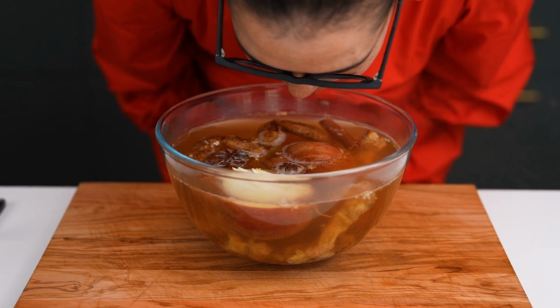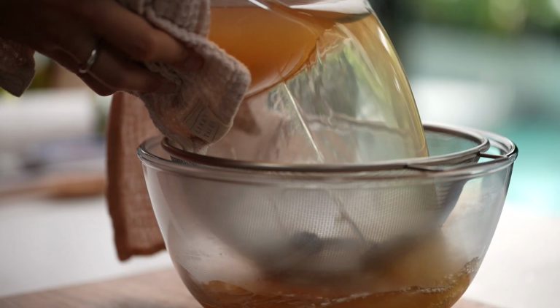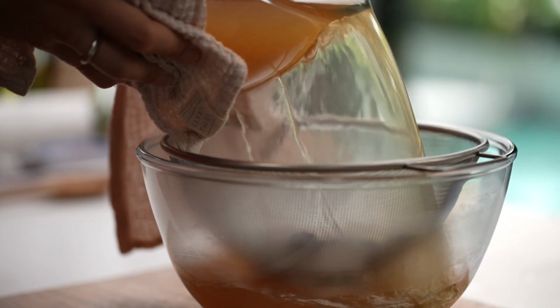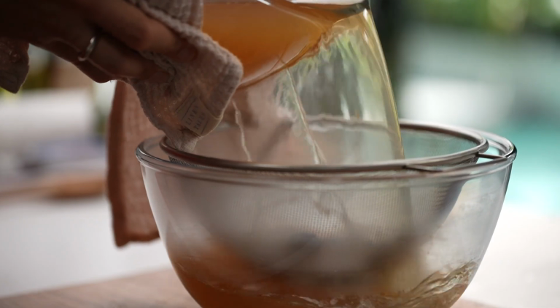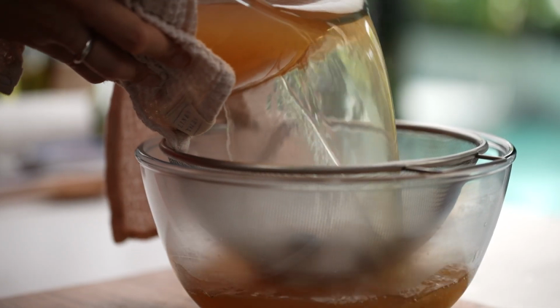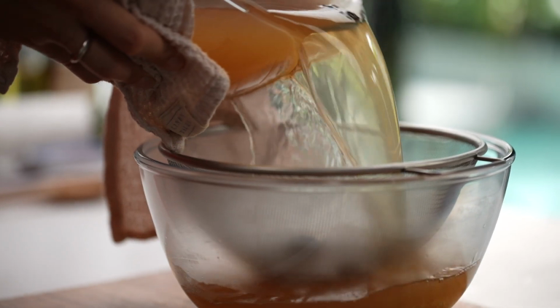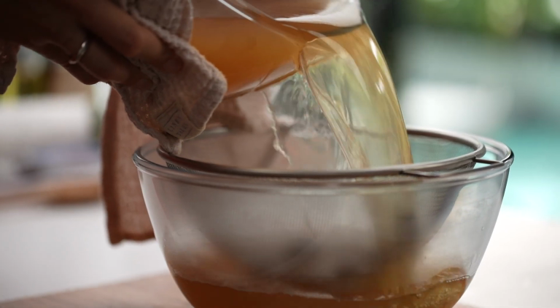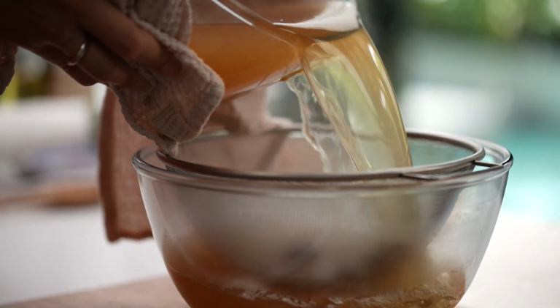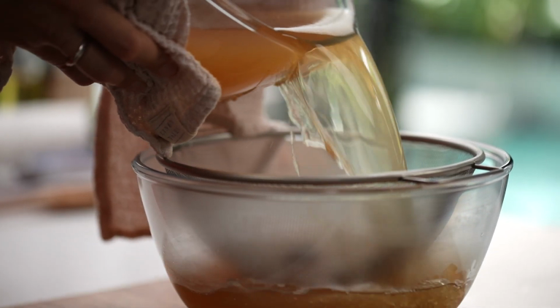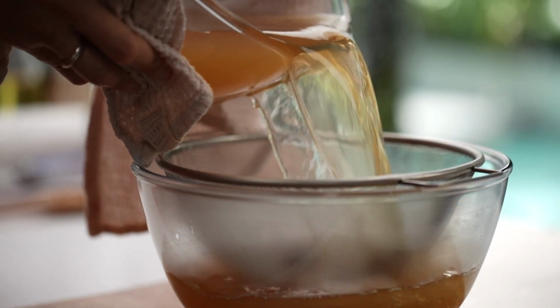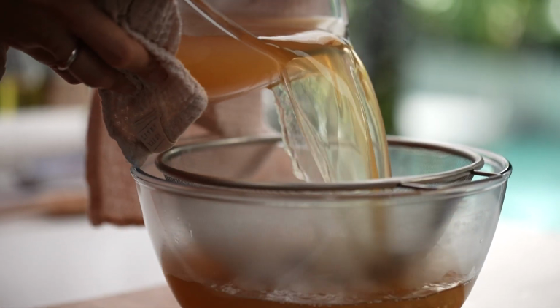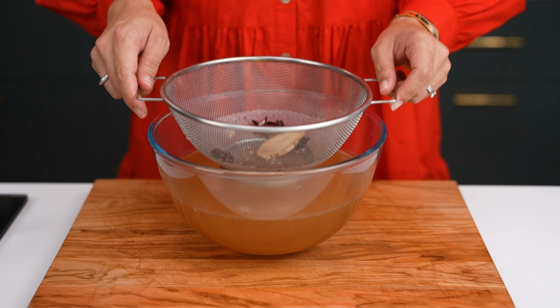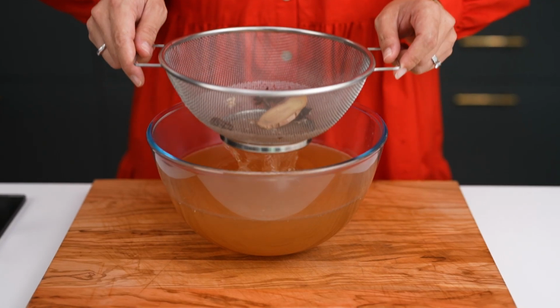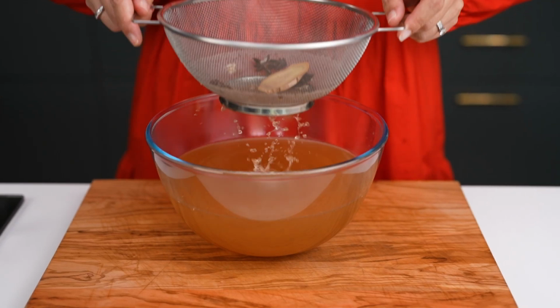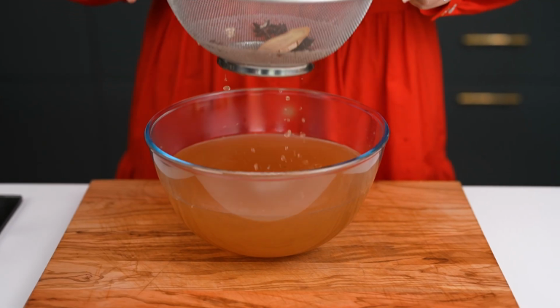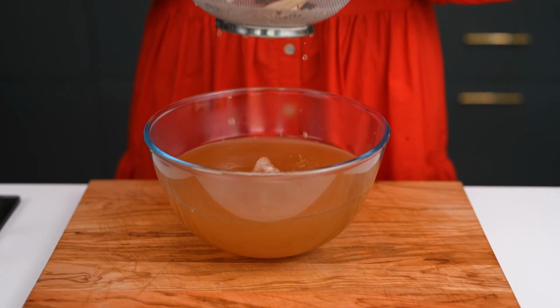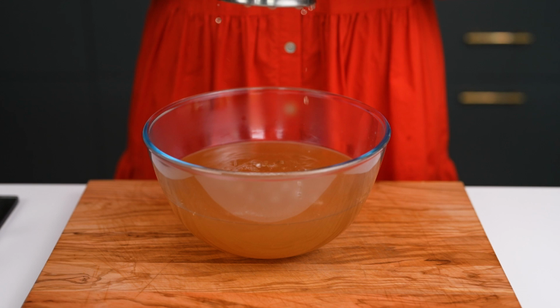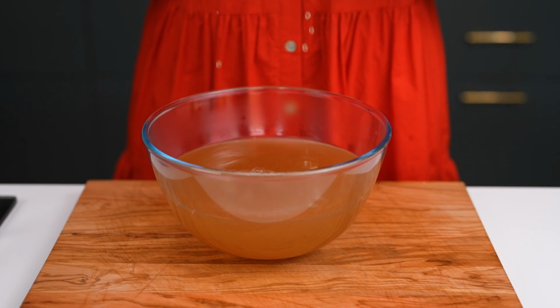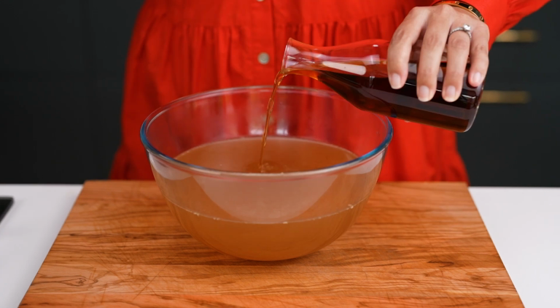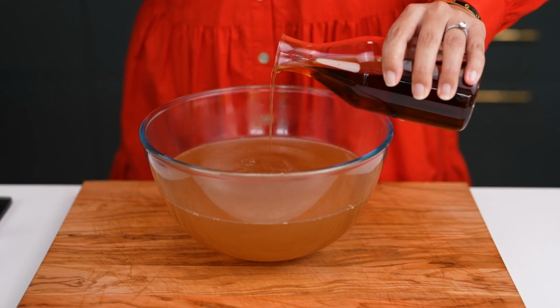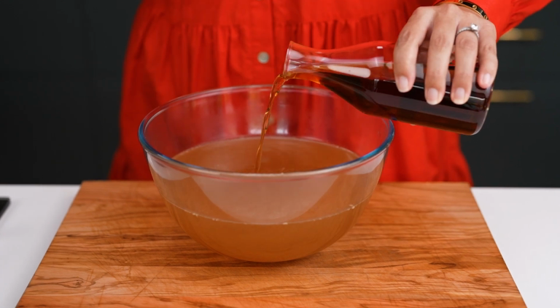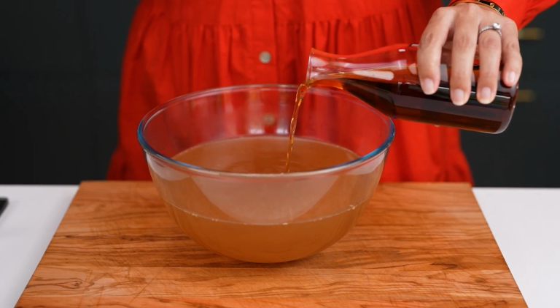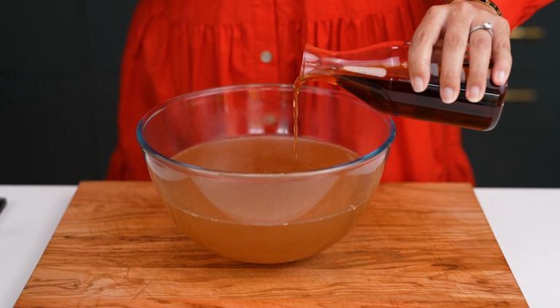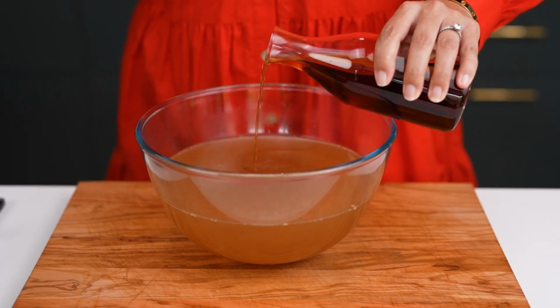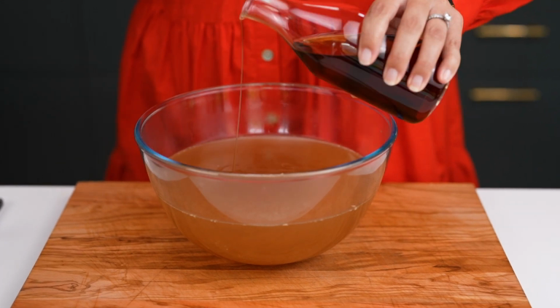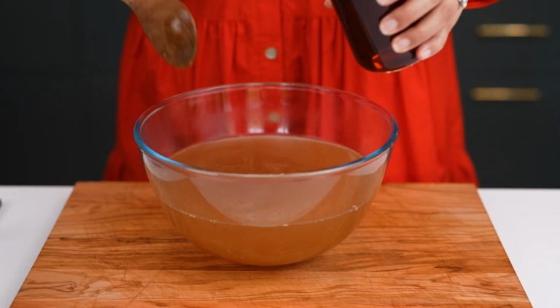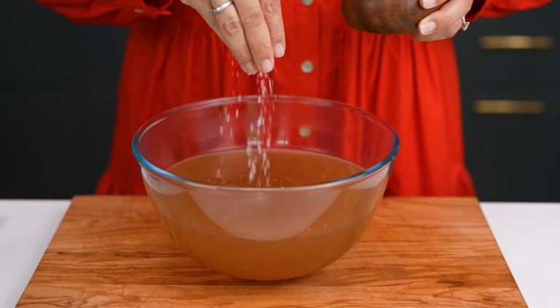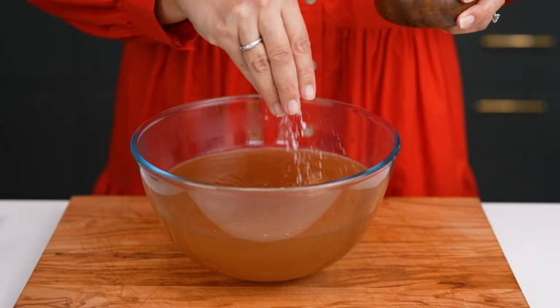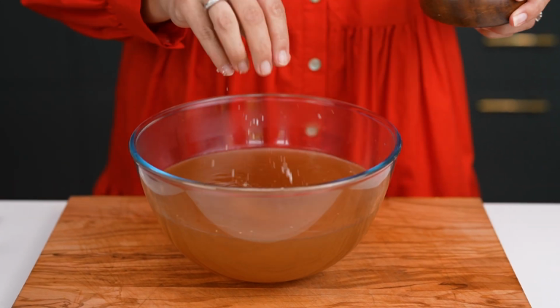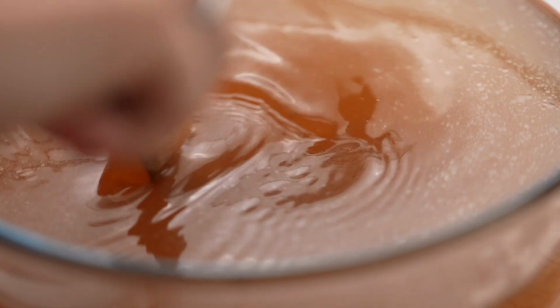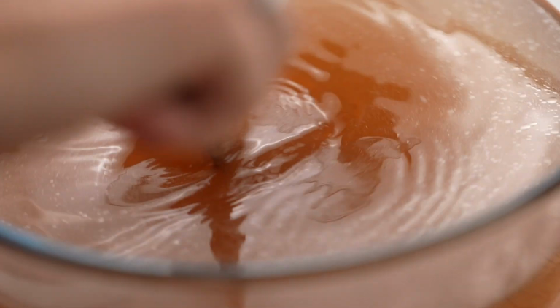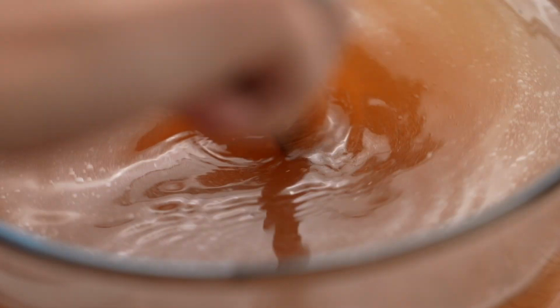You just want to strain it off, and then here's the seasoning — really important. Check the broth first. Add fish sauce, as much or as little as you like, and then salt just to your liking.